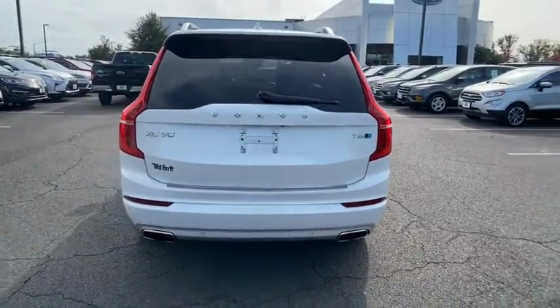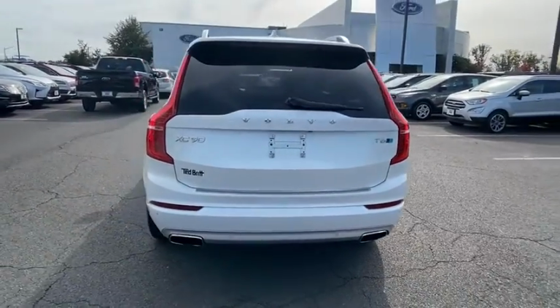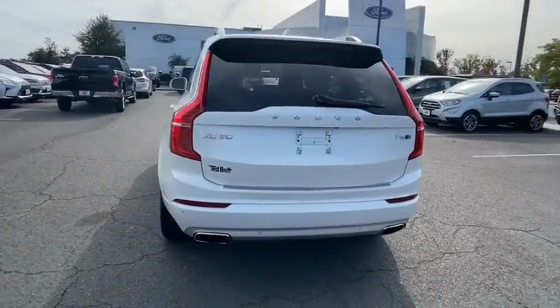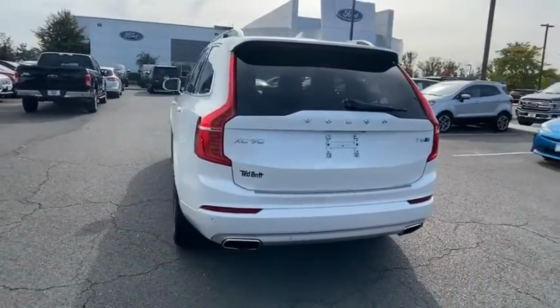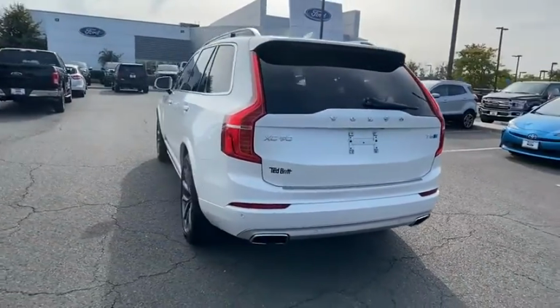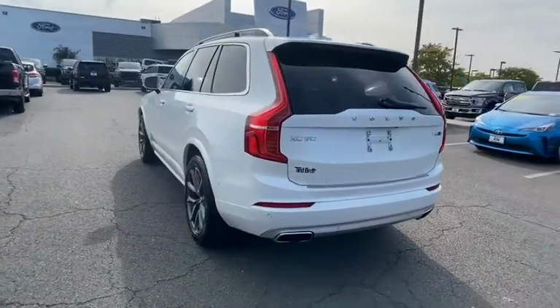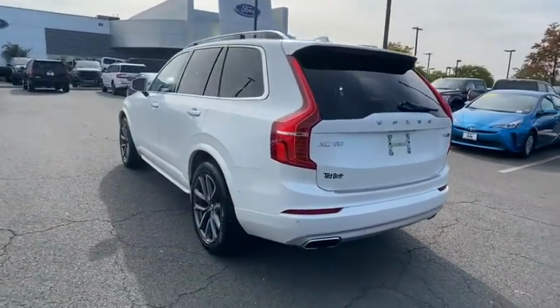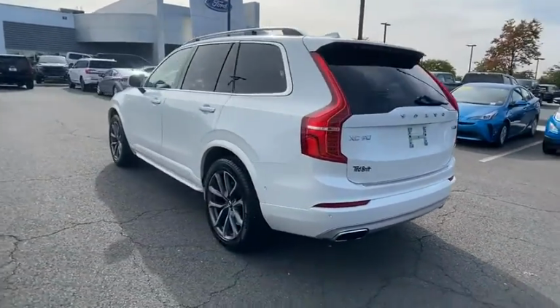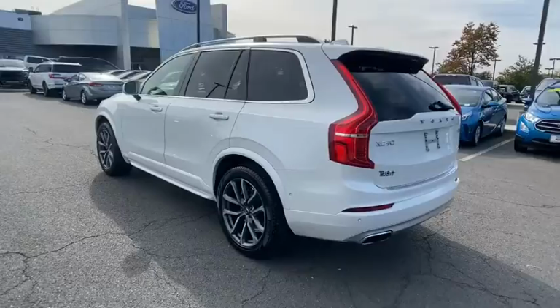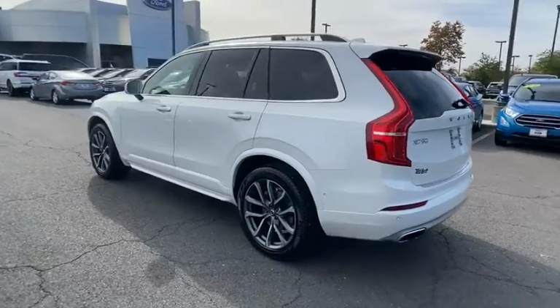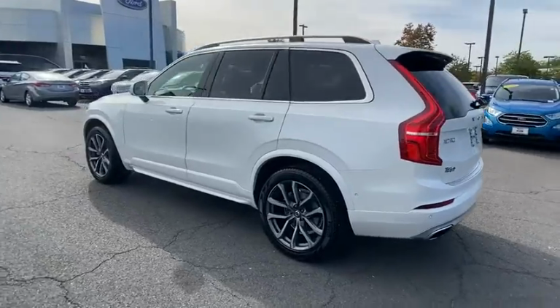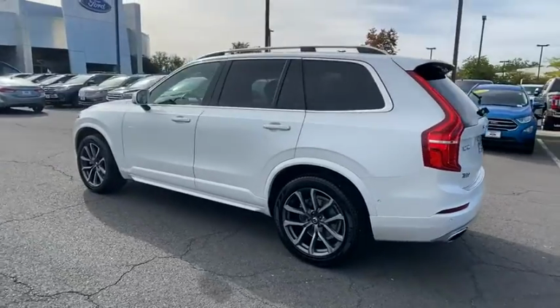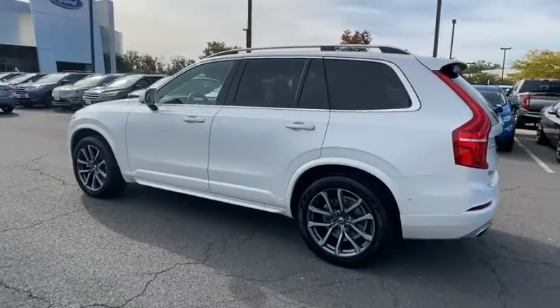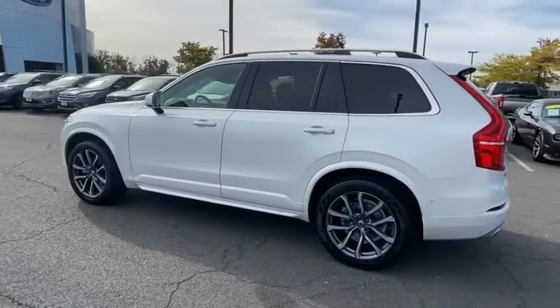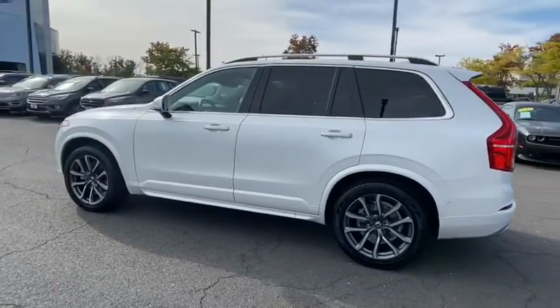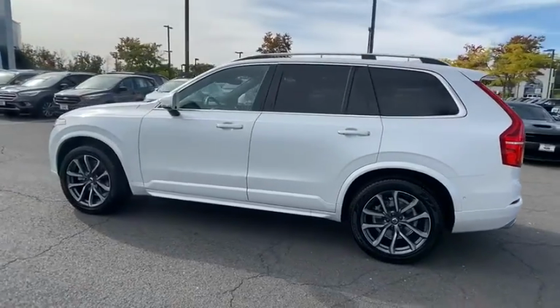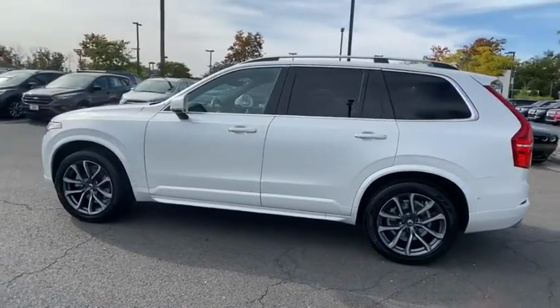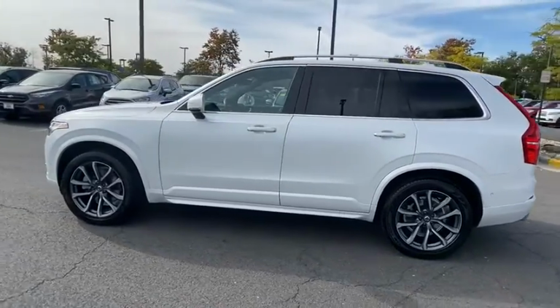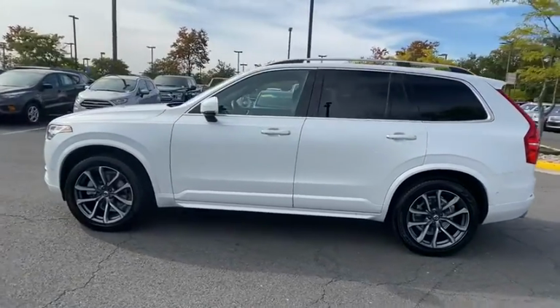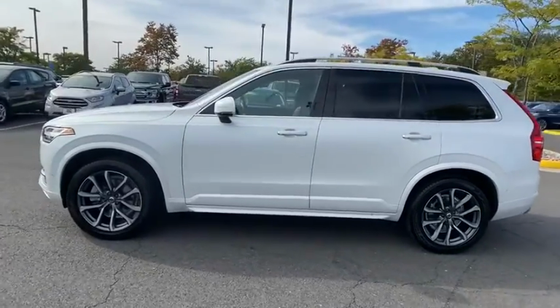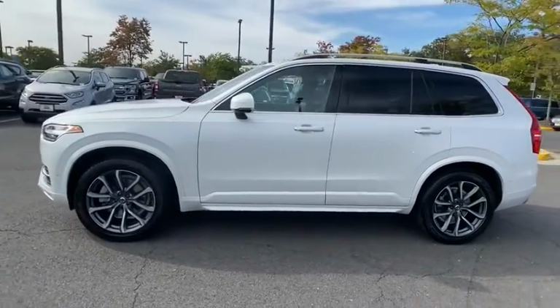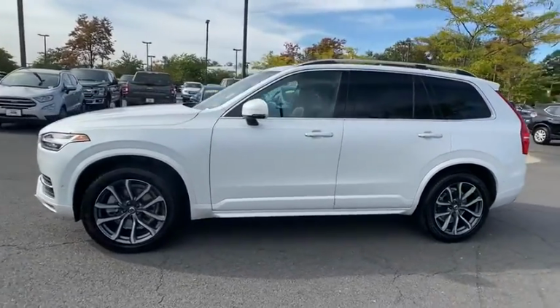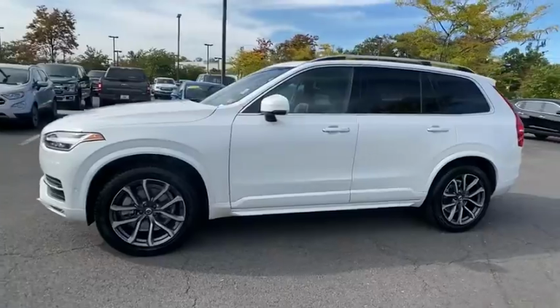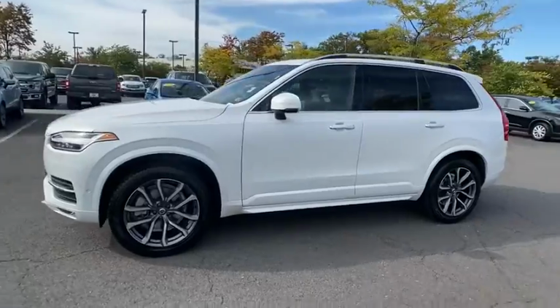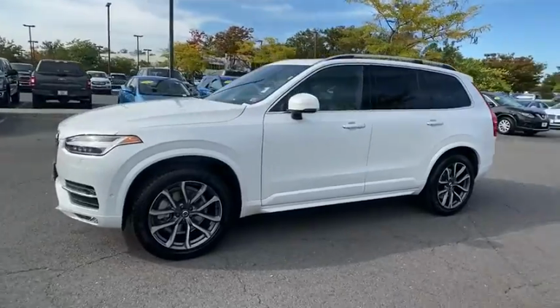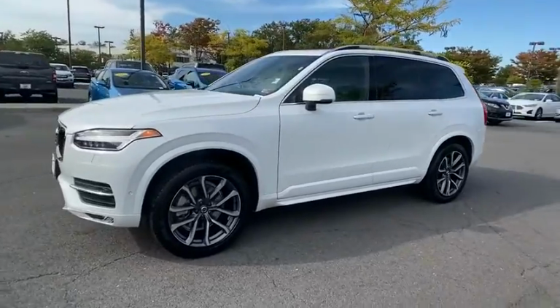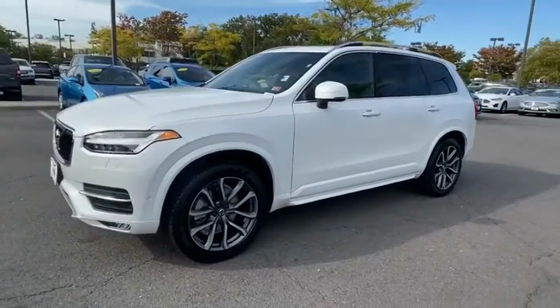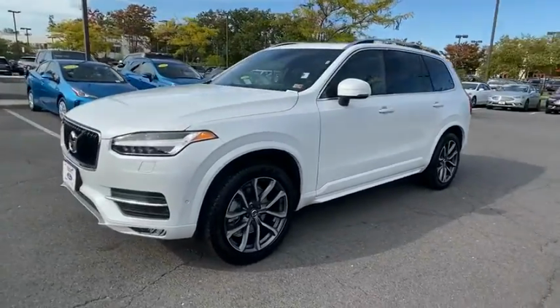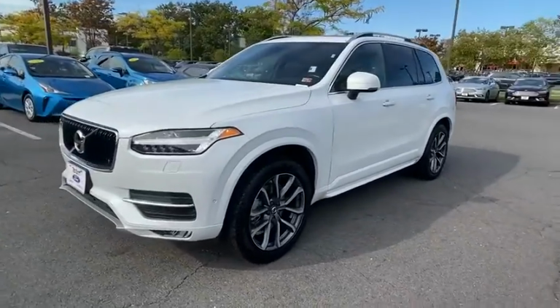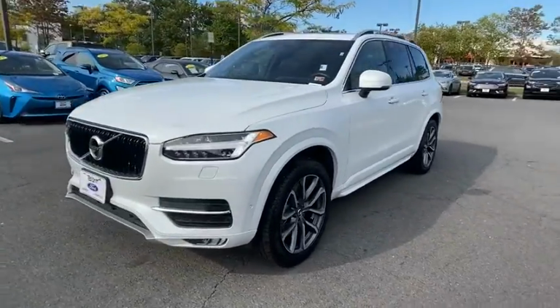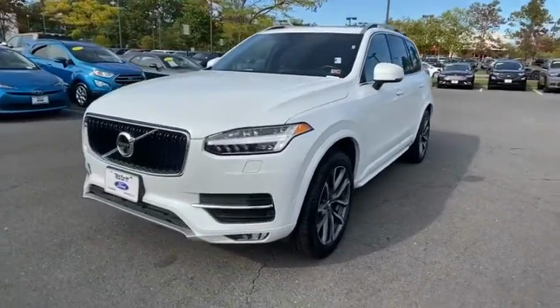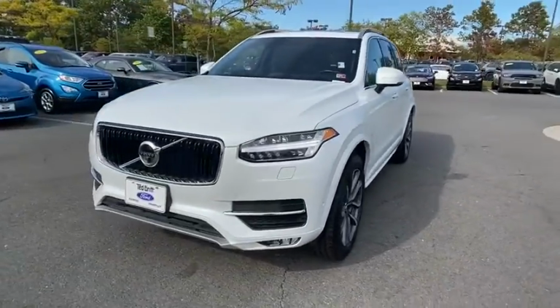Navigation system, traction control, power liftgate, power passenger seat, dual airbags, alloy wheels, power steering, four-wheel disc brakes, center armrest, electronic stability control.